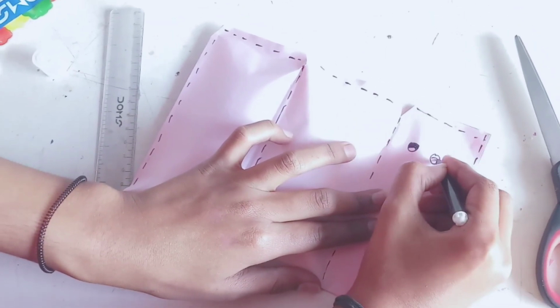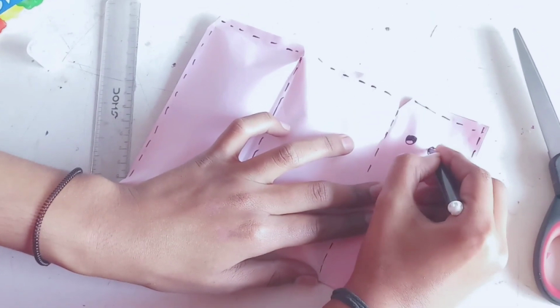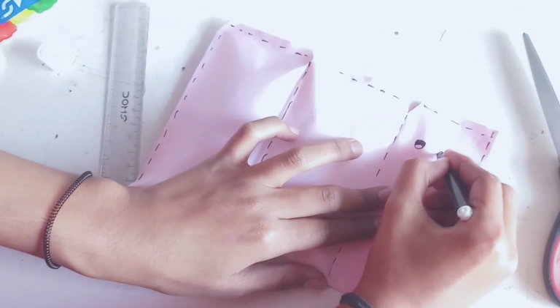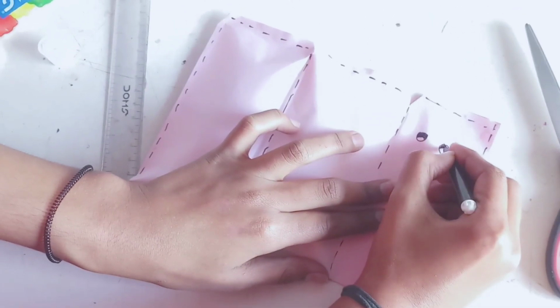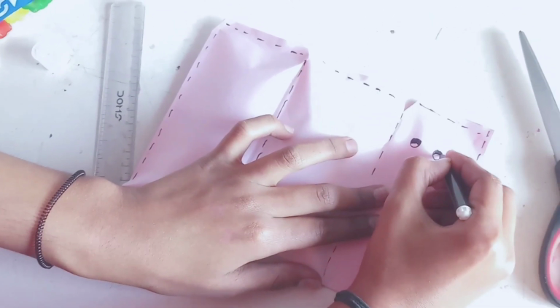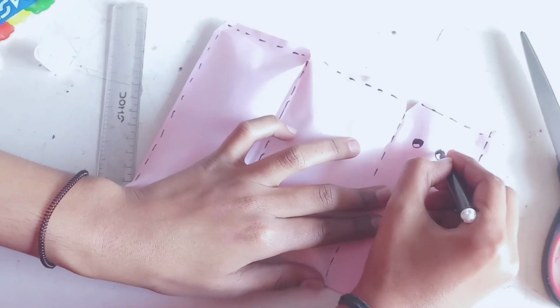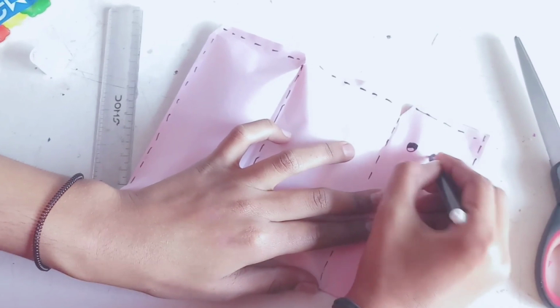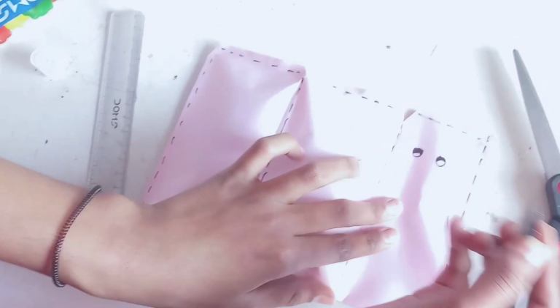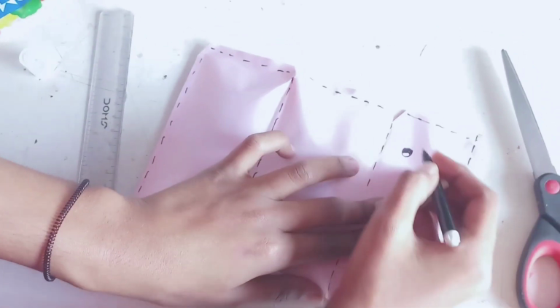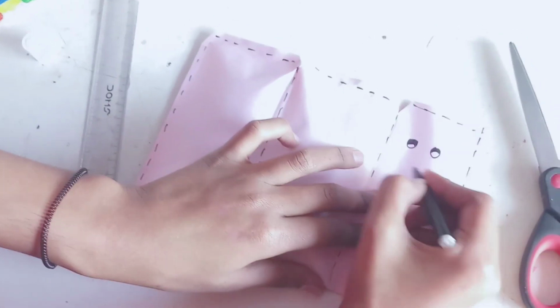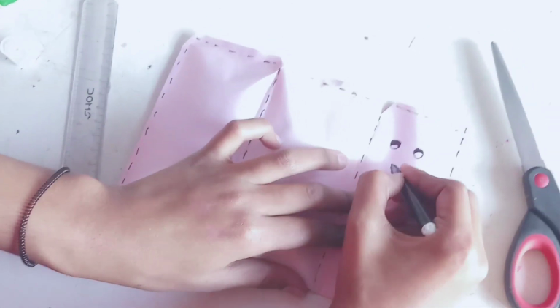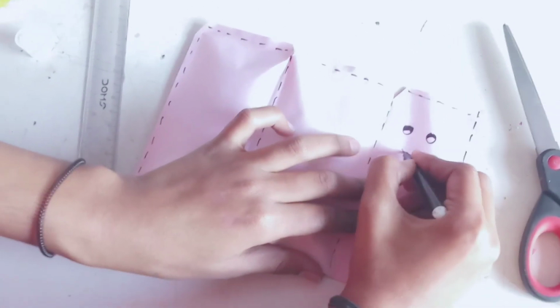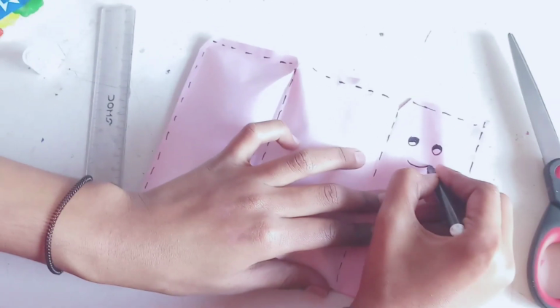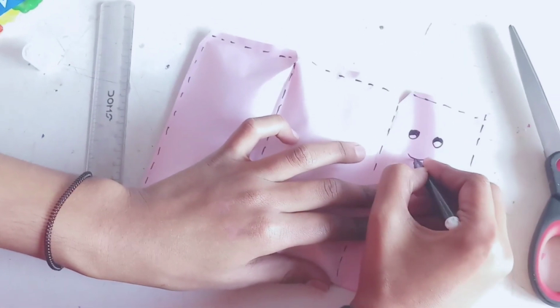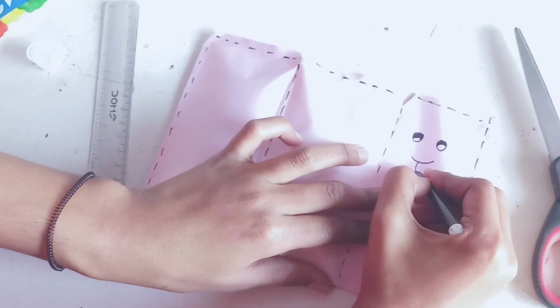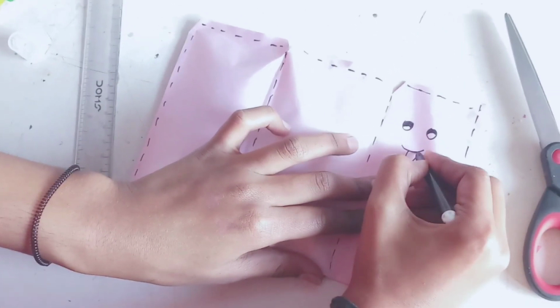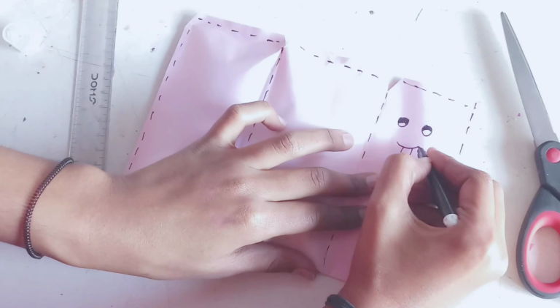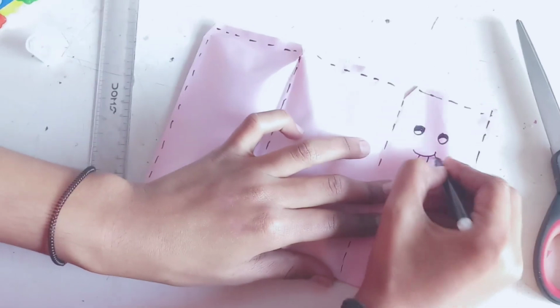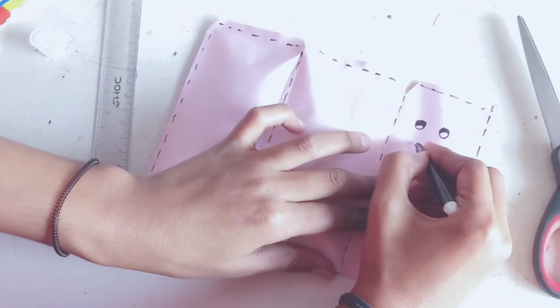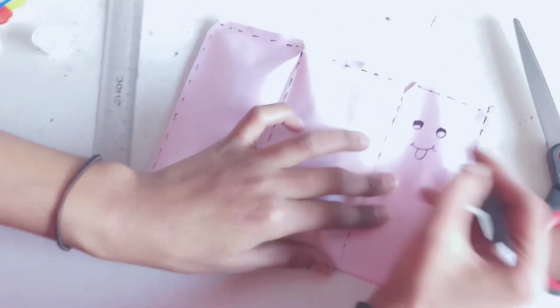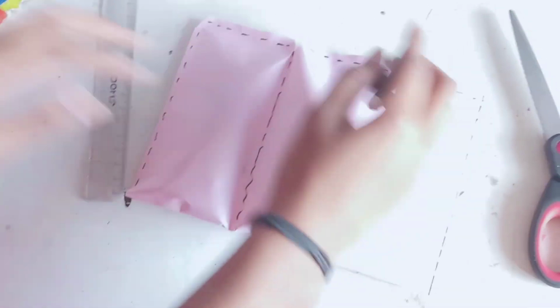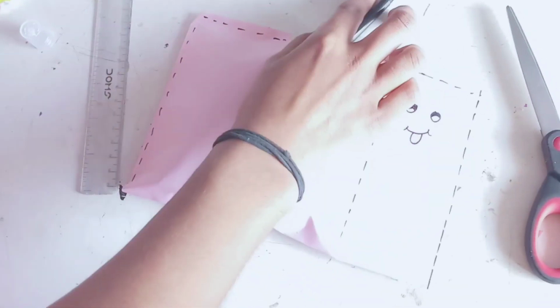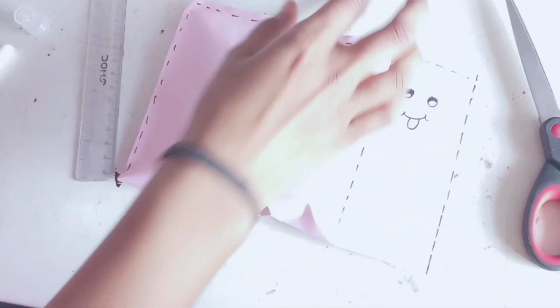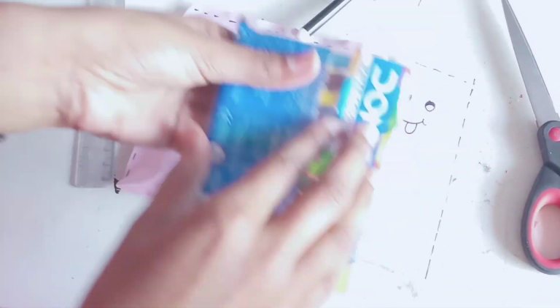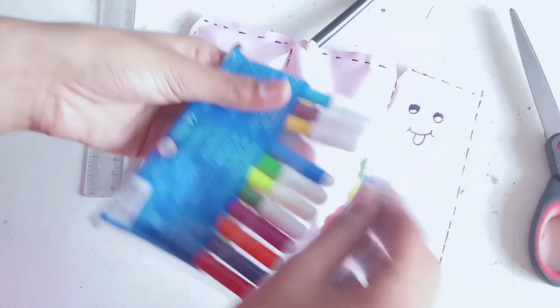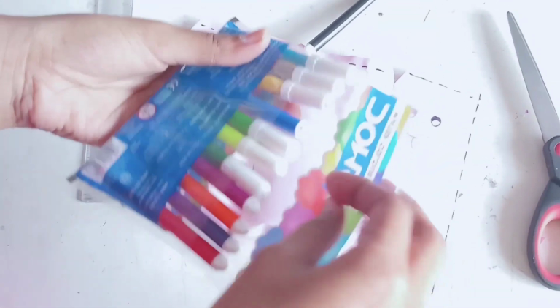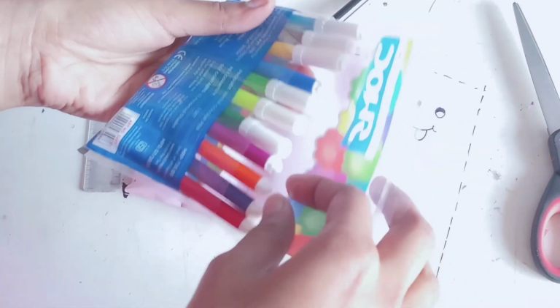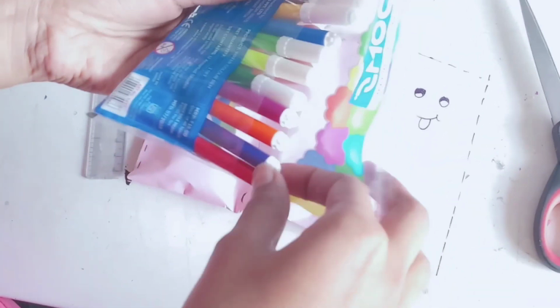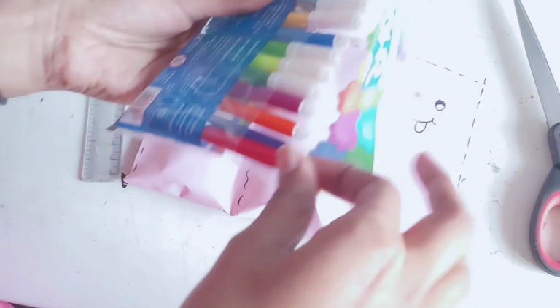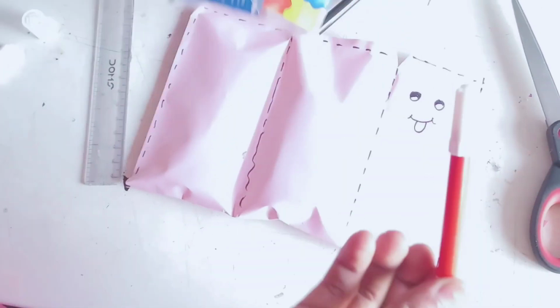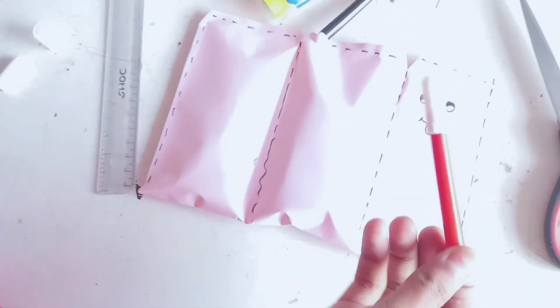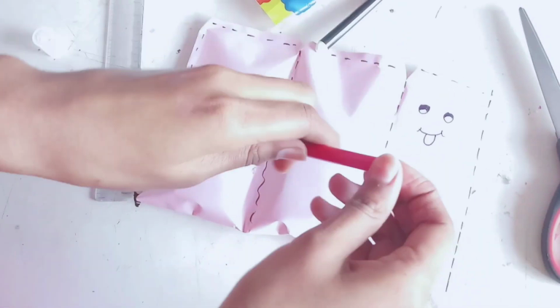Finally friends, our paper bag is almost ready and we are making emojis. One more thing — I forgot to tell you: there are strips on the top, so we have to put glue there.